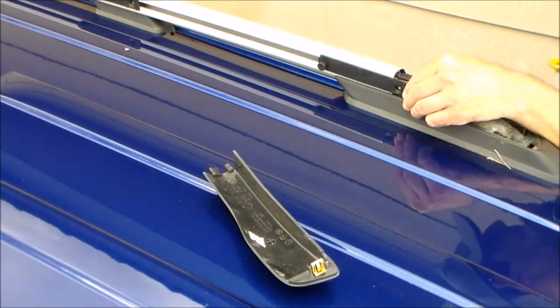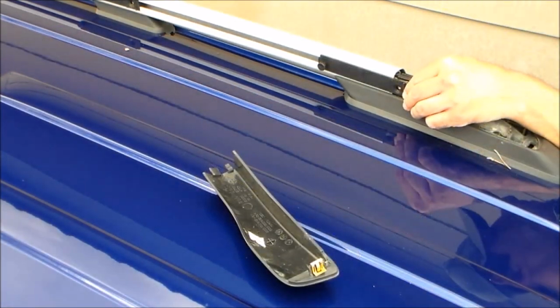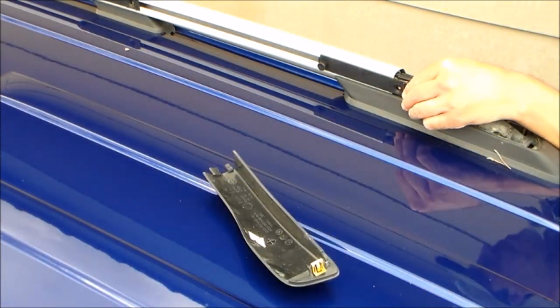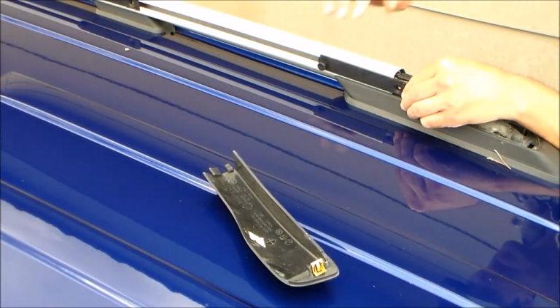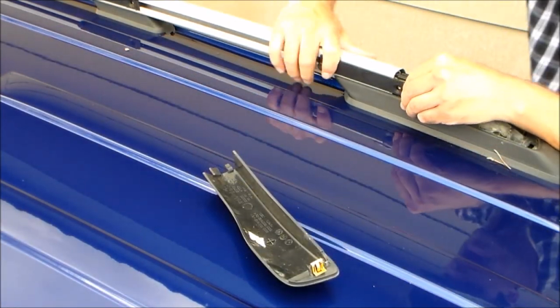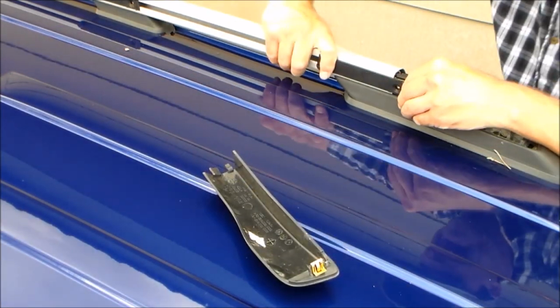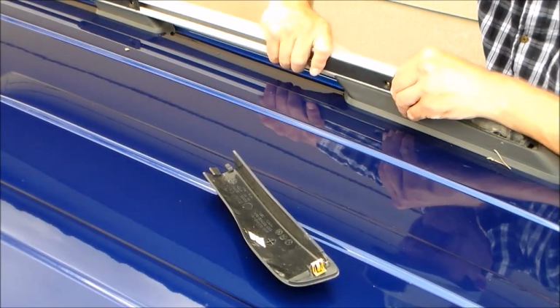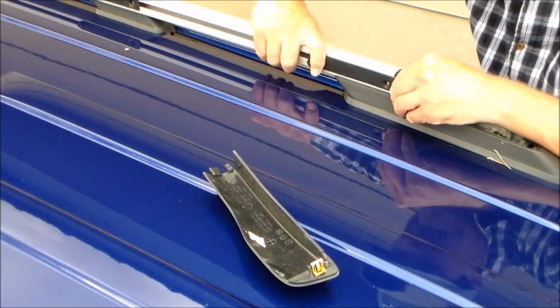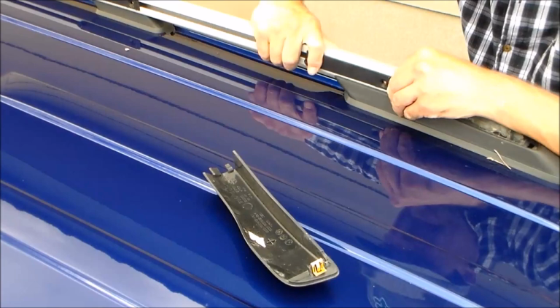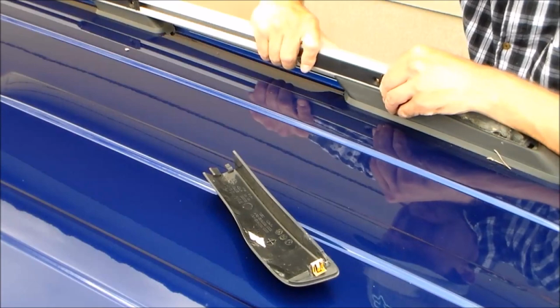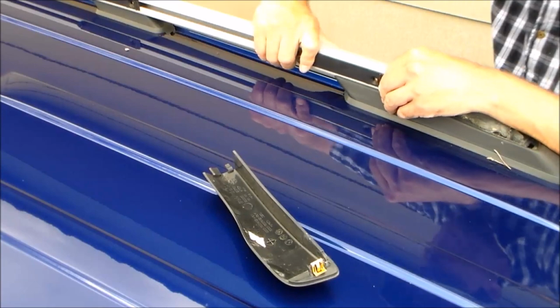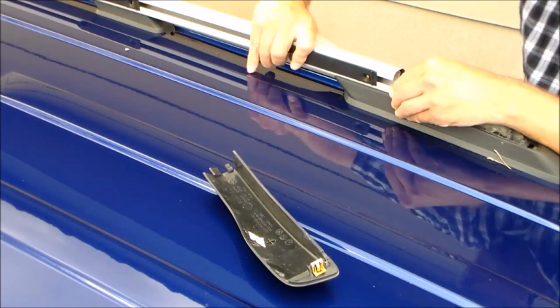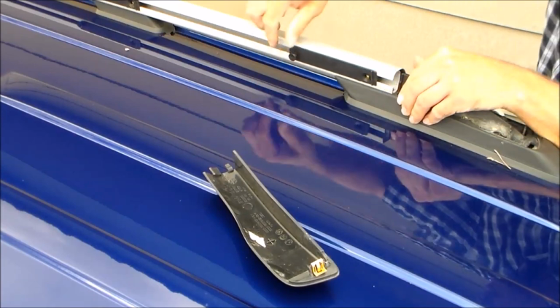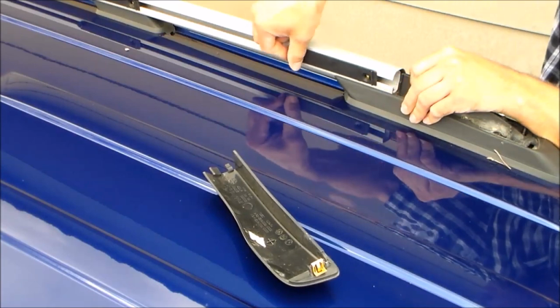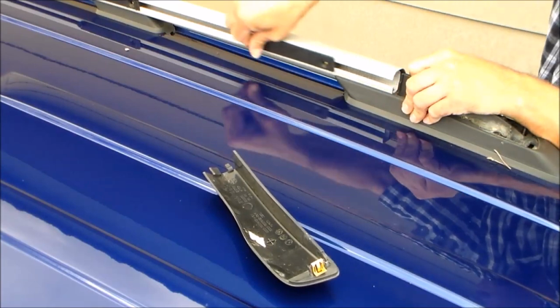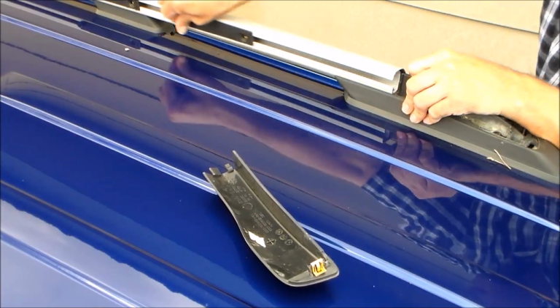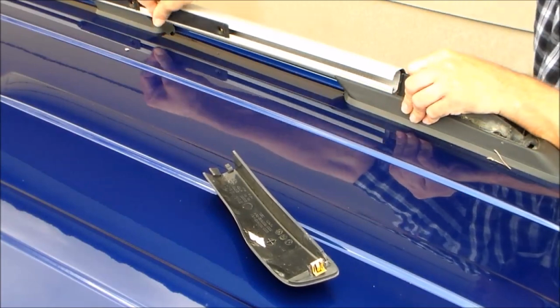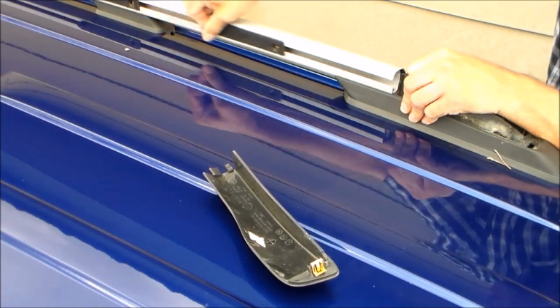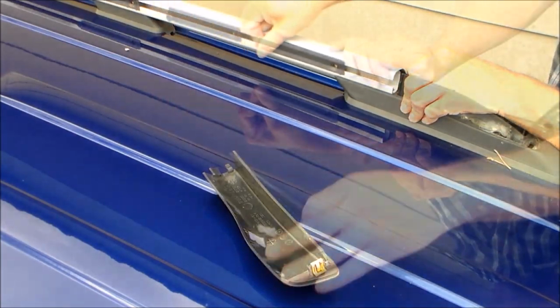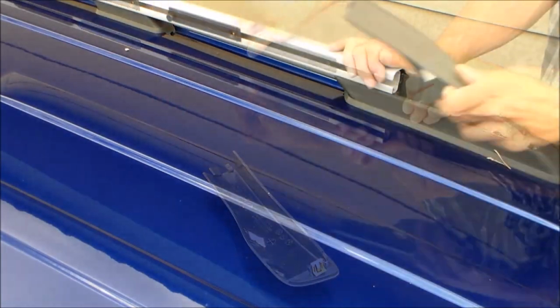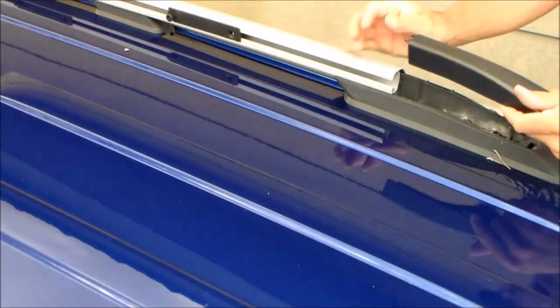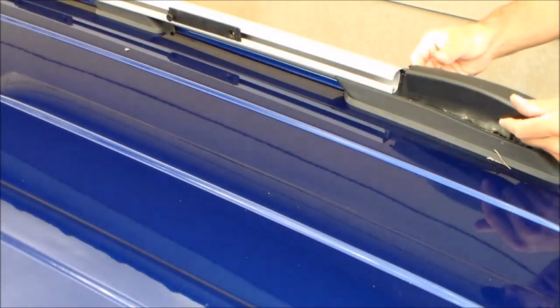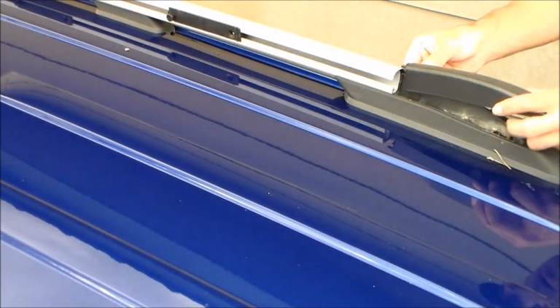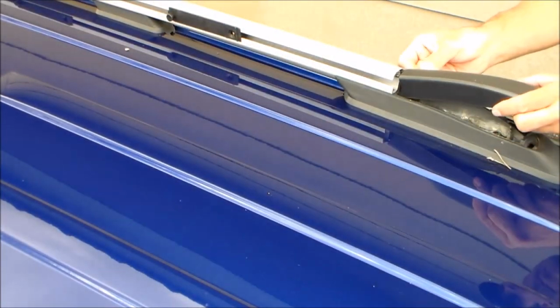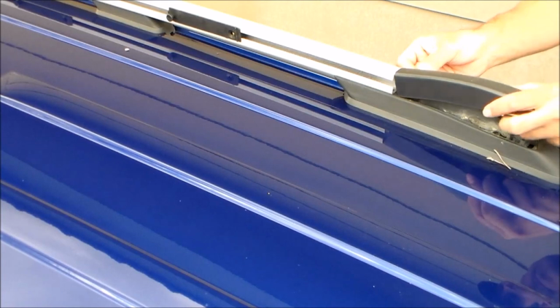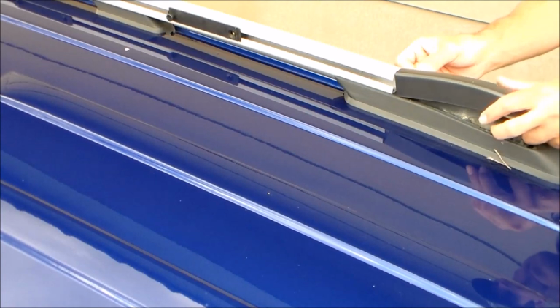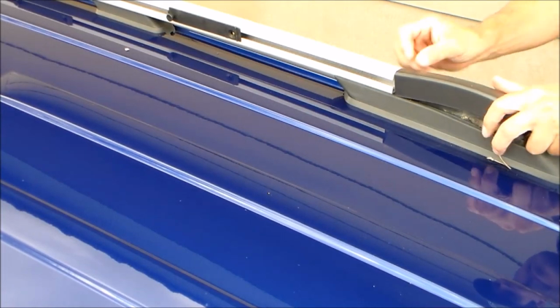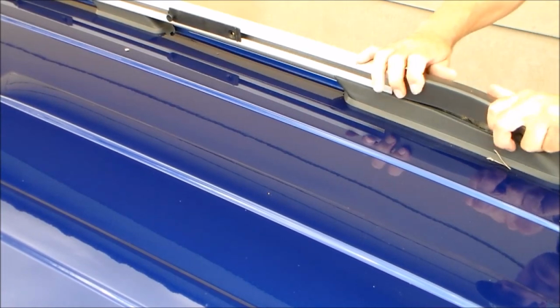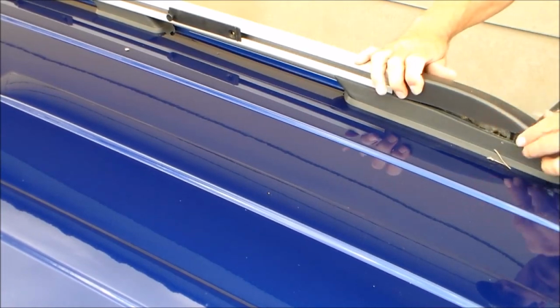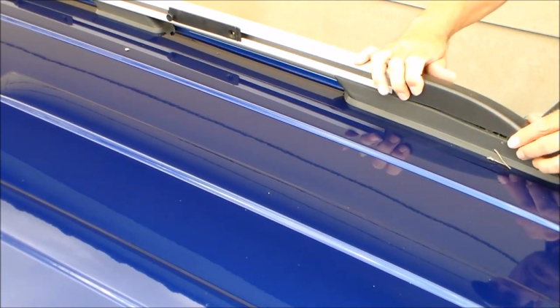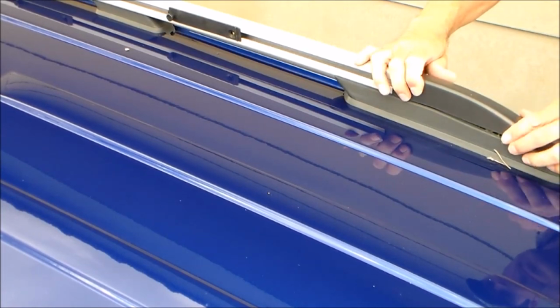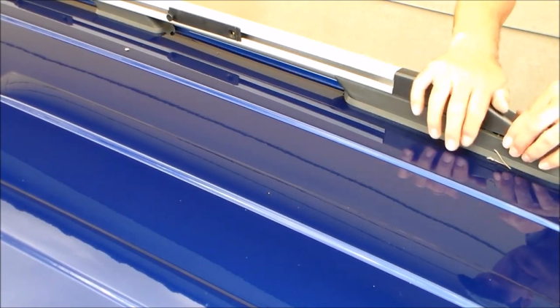Once you get all your brackets inside the track go ahead and put that roof rack cover back in place. That should go back on fairly easy — you shouldn't have to force it, it should just clip right into place.